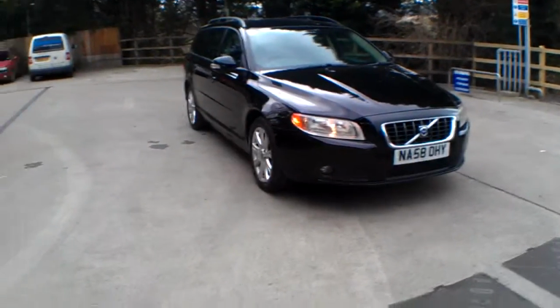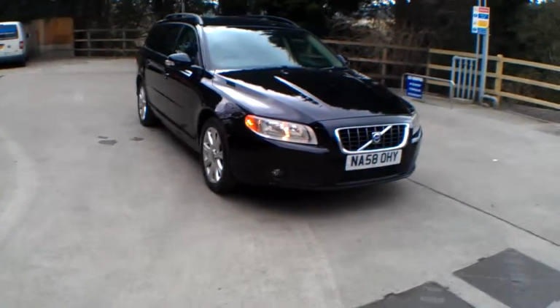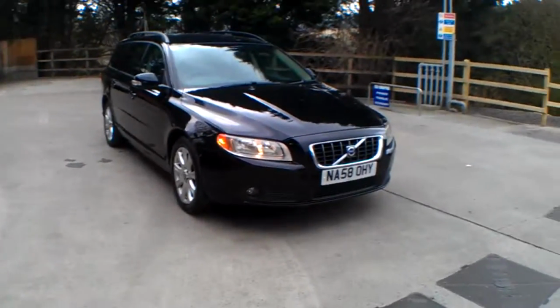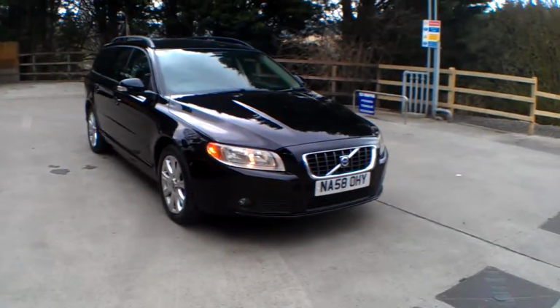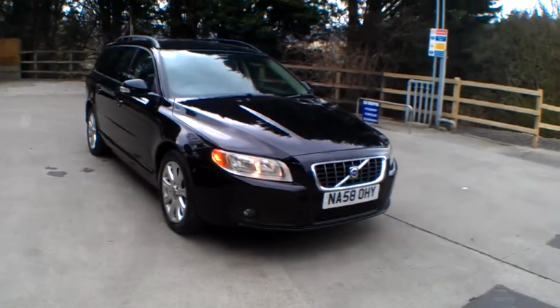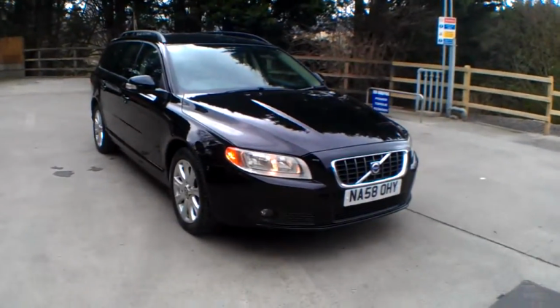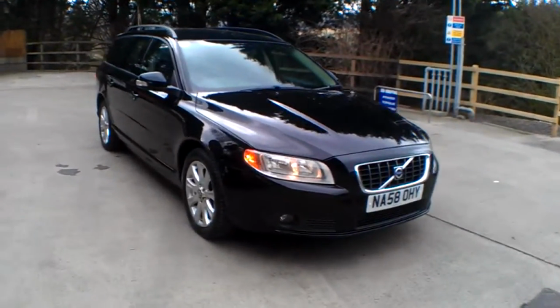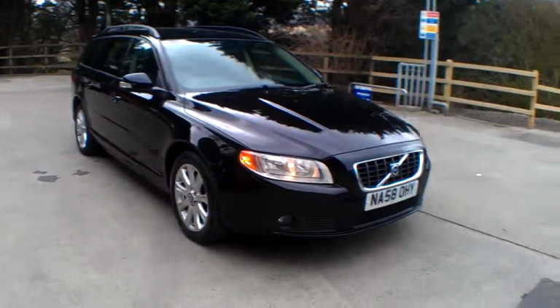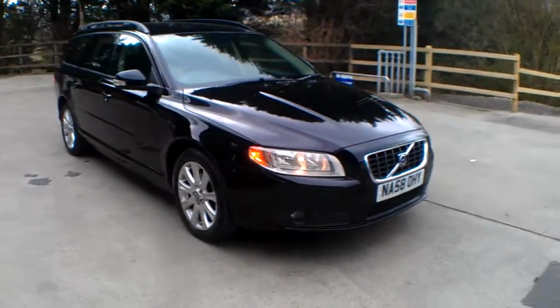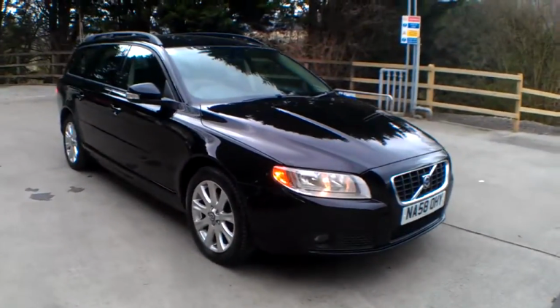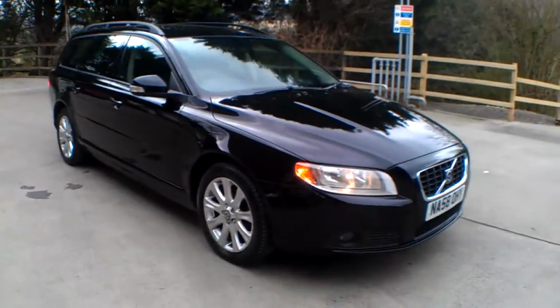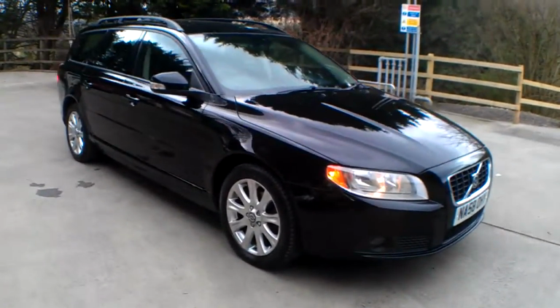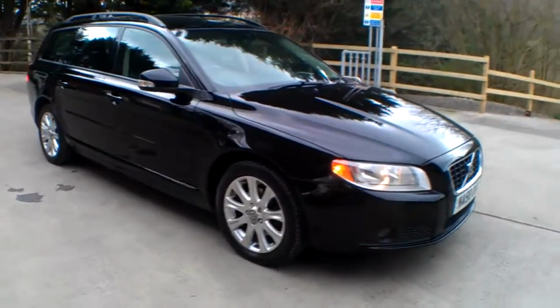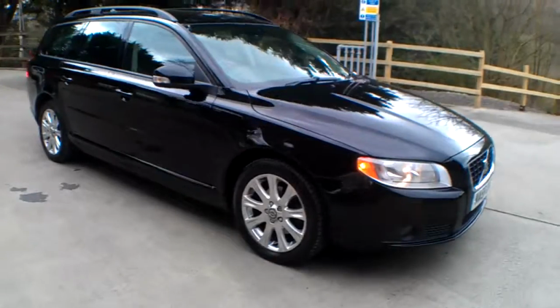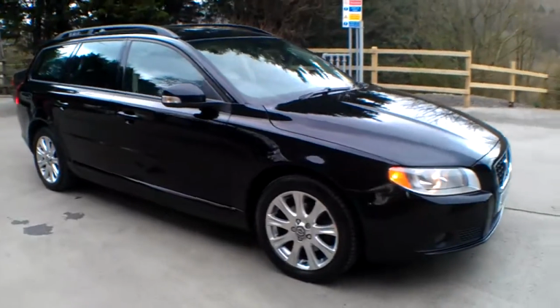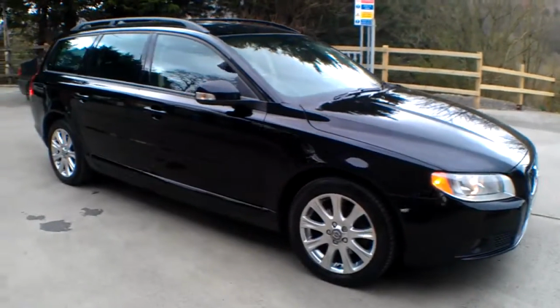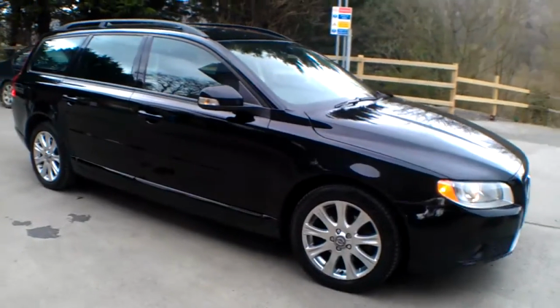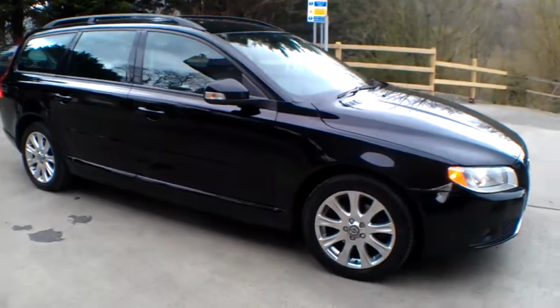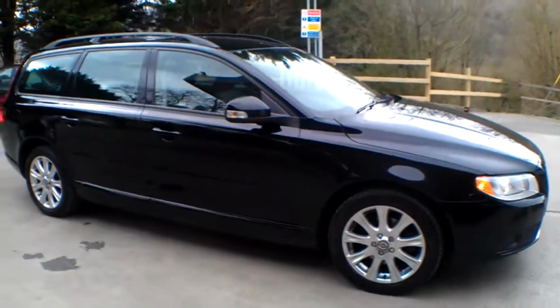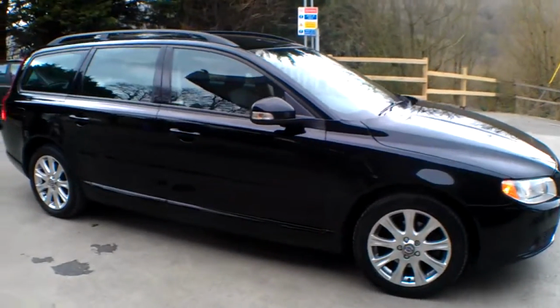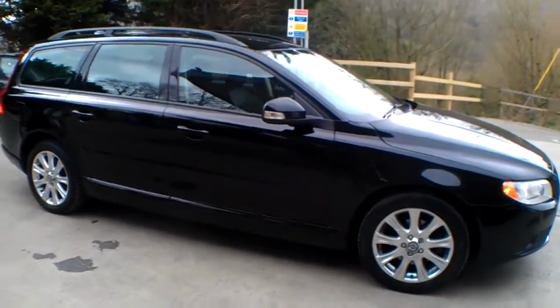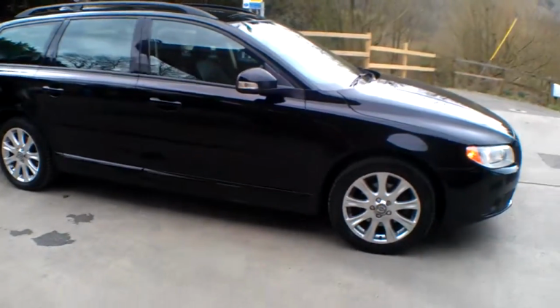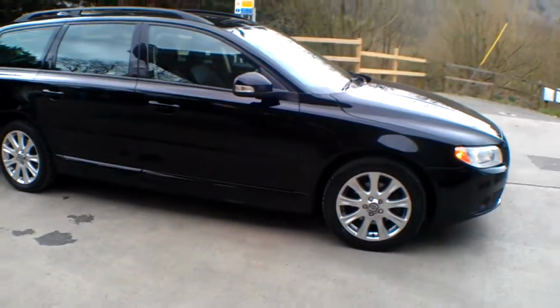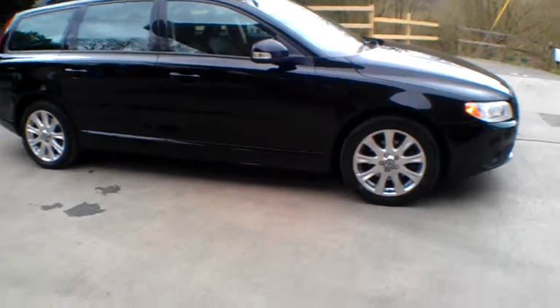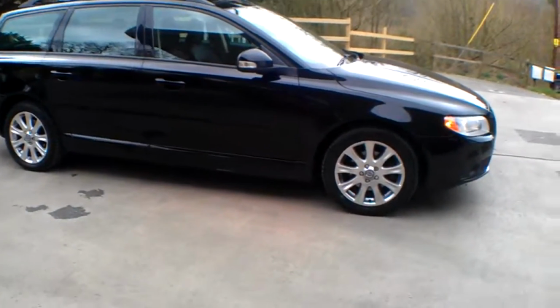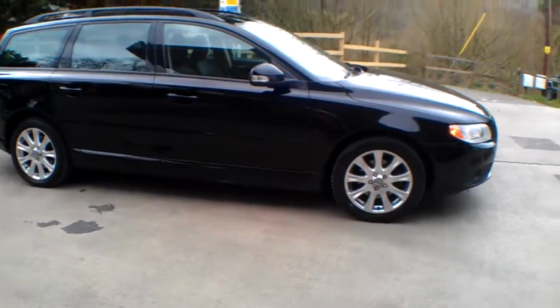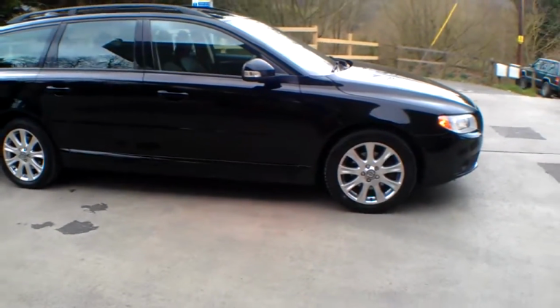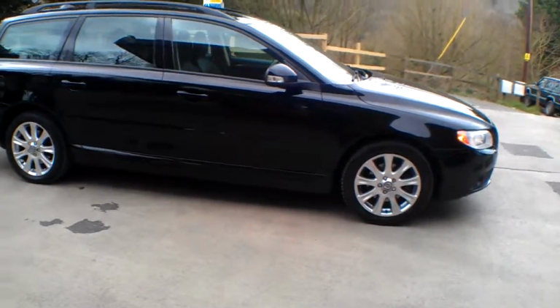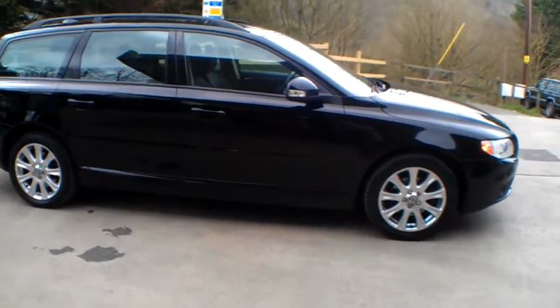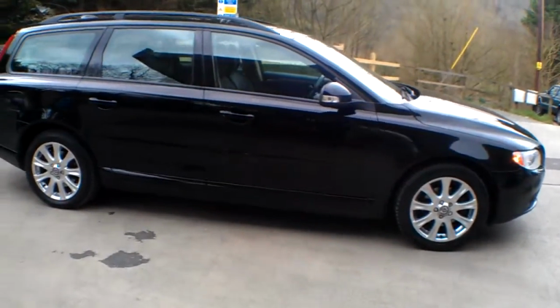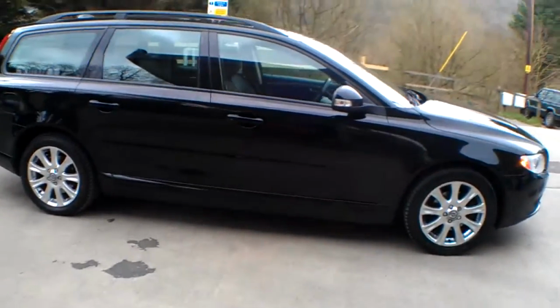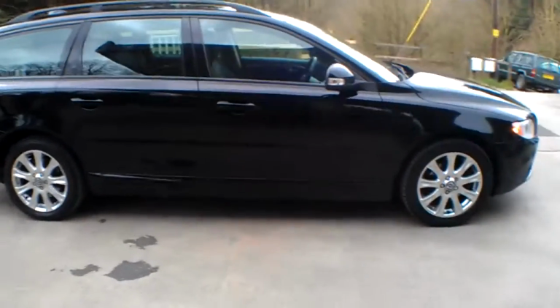Hello and welcome to Bath Cars. I'm Neil and today's car is the Volvo V70. It's the two litre turbo diesel, in solid black.